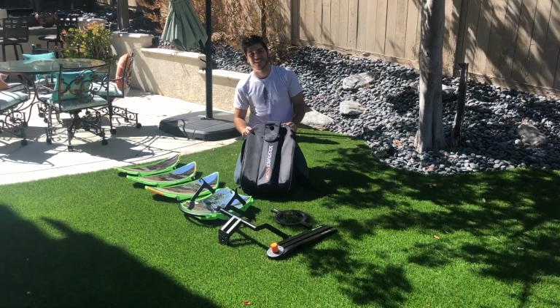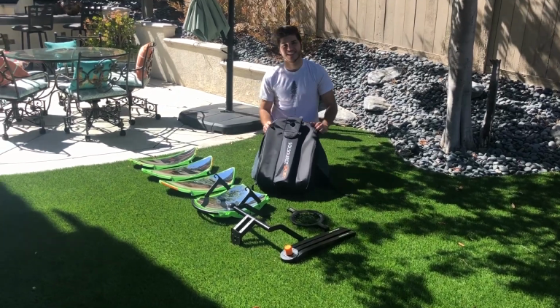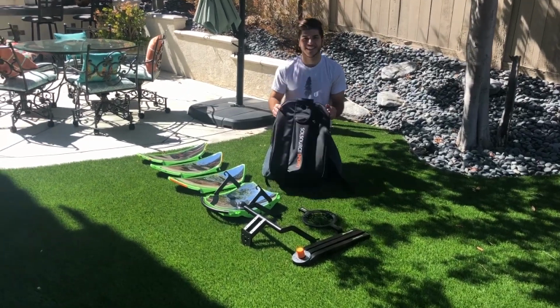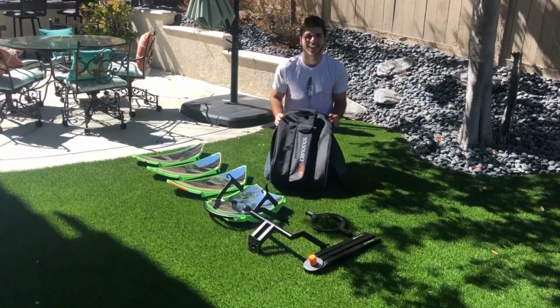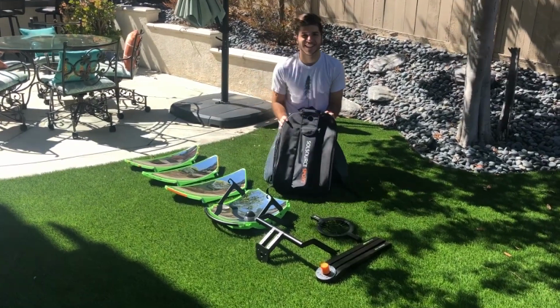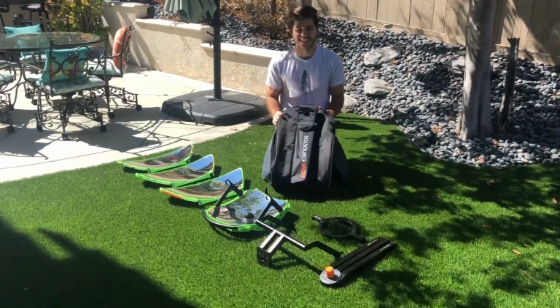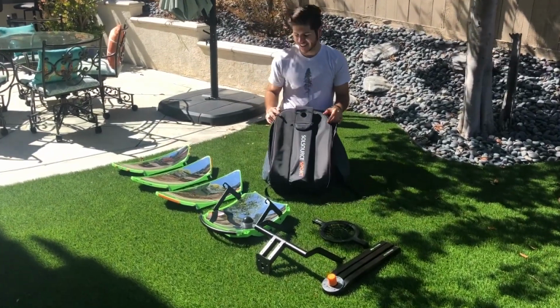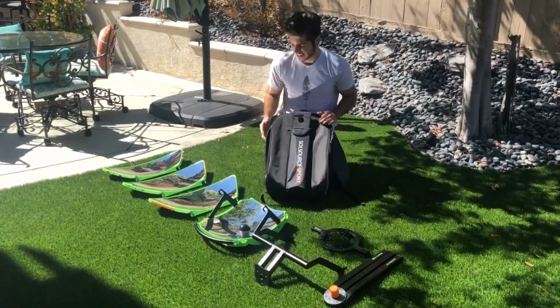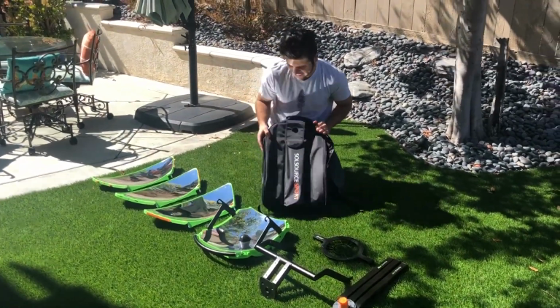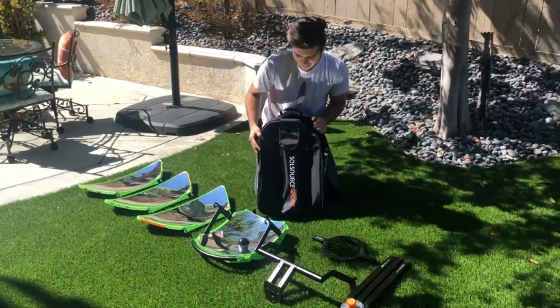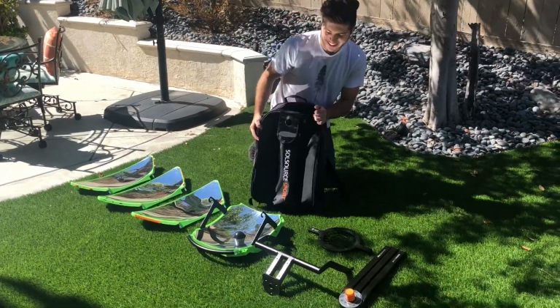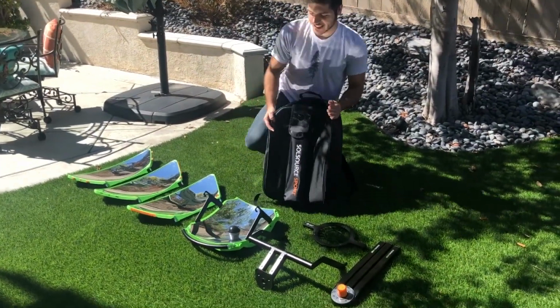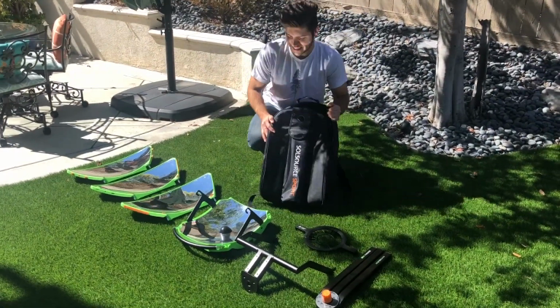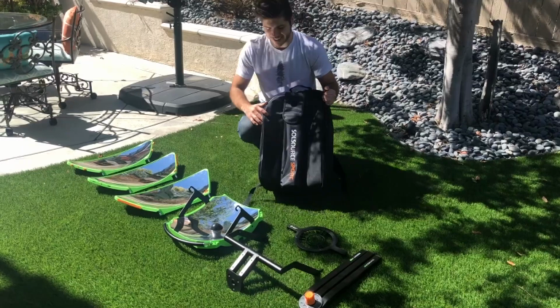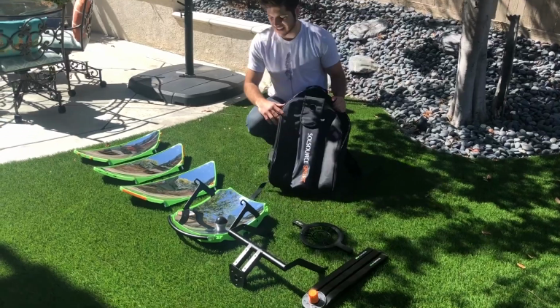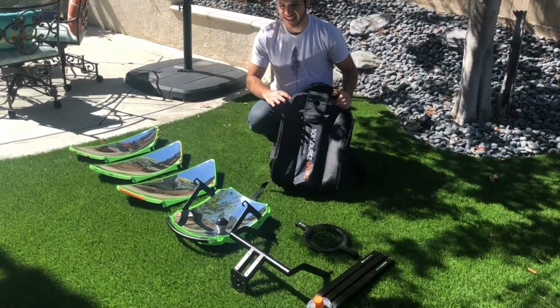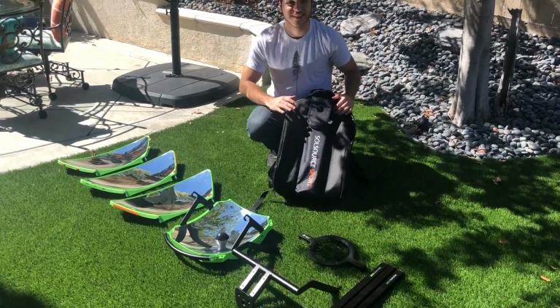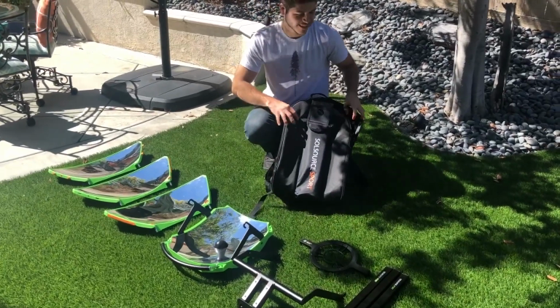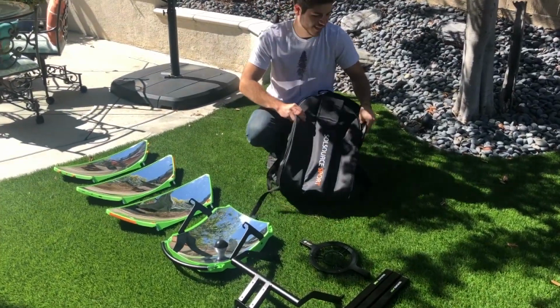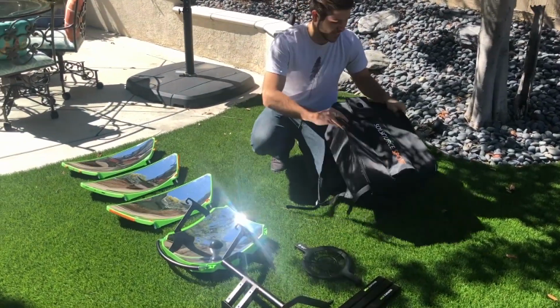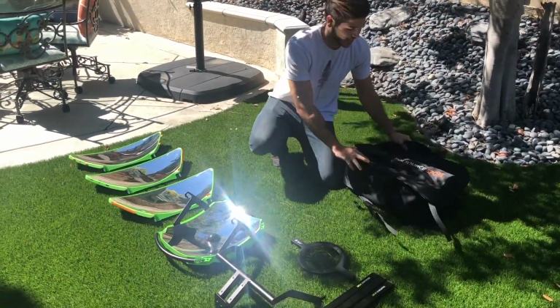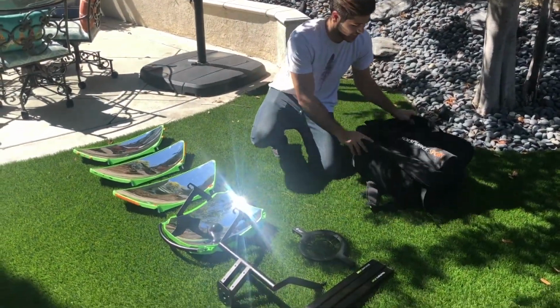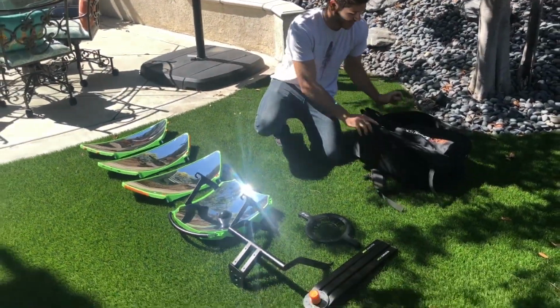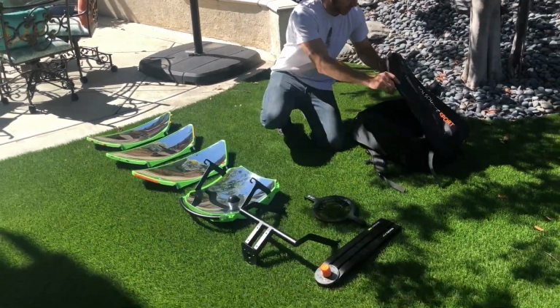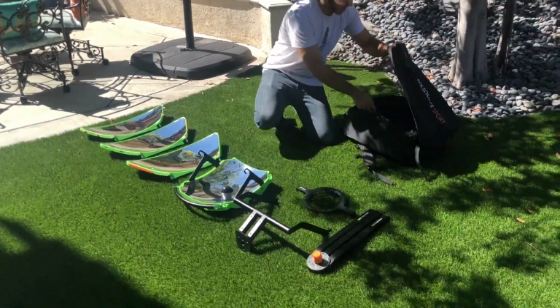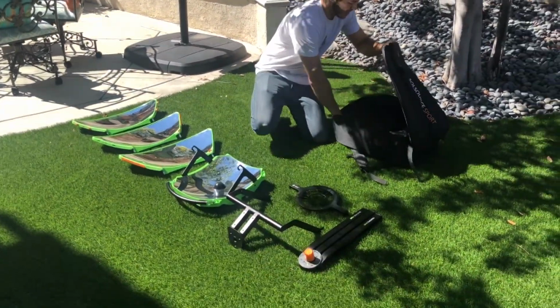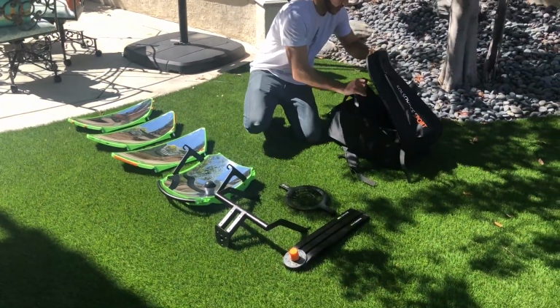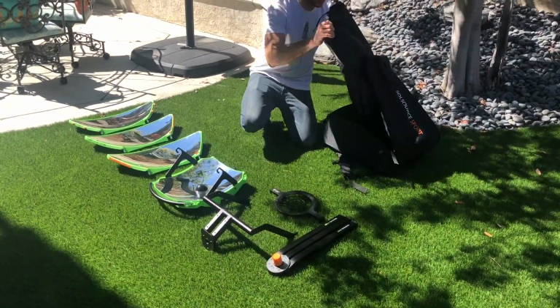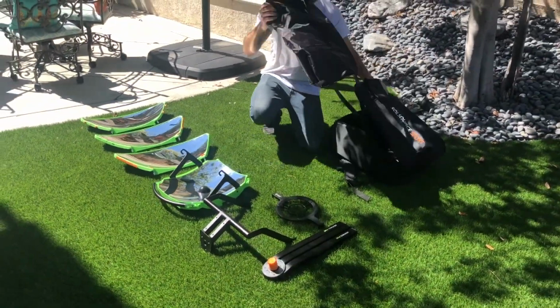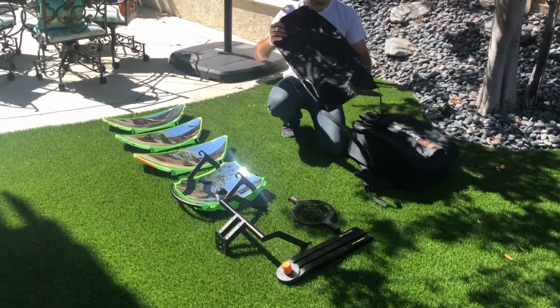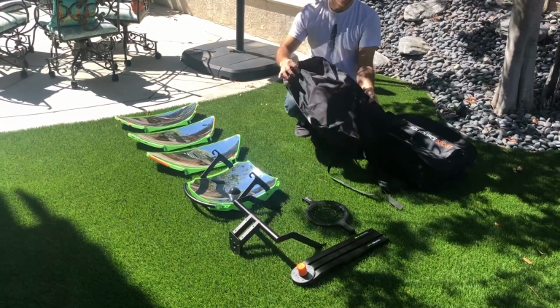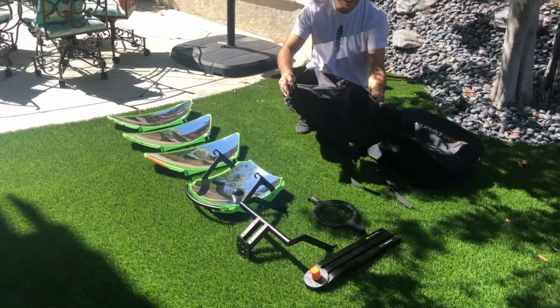Hey everyone! Today we're going to be going over how to properly package up your SoulSource Sport into the carrying bag. In front of us here we have all the pieces laid out and we're going to go over how each one of them fits into the bag.